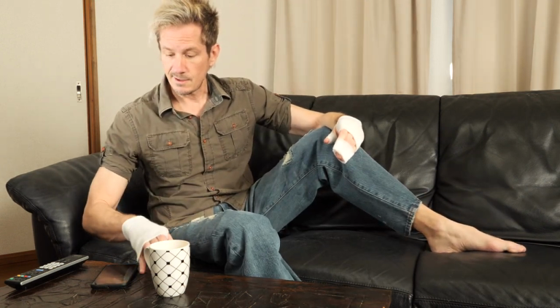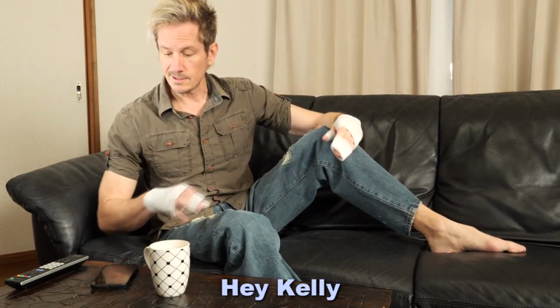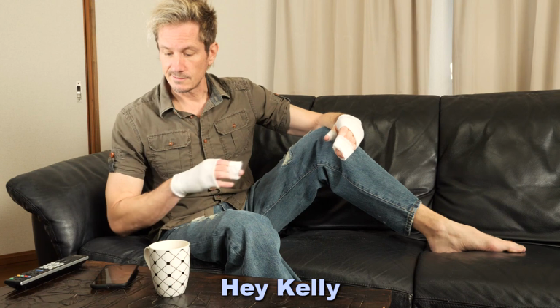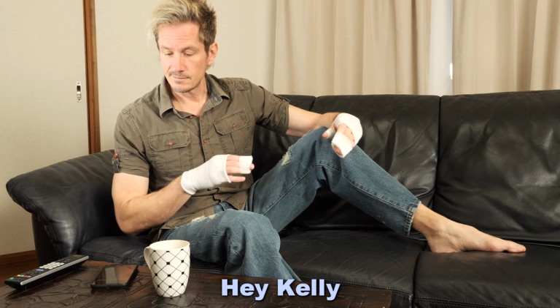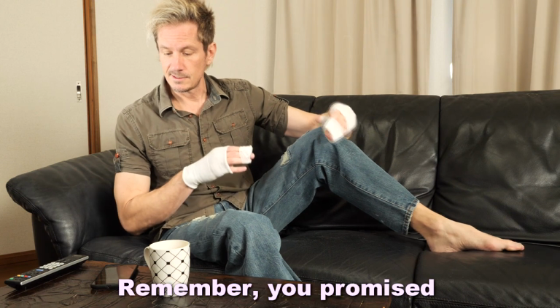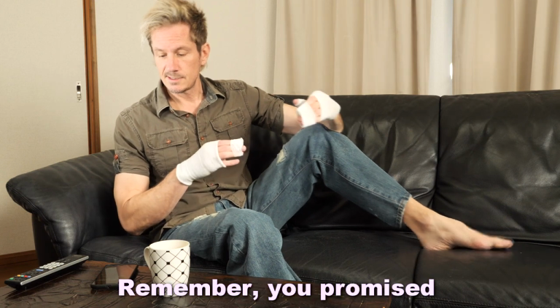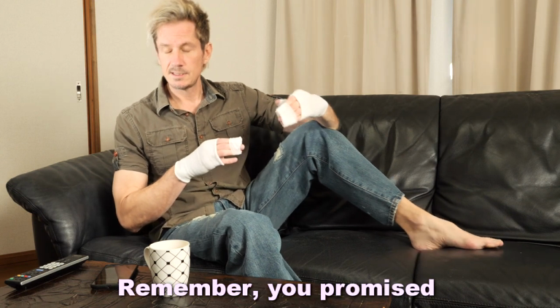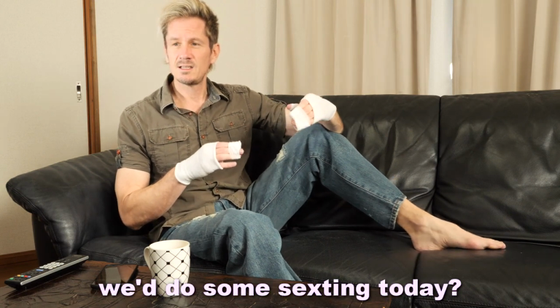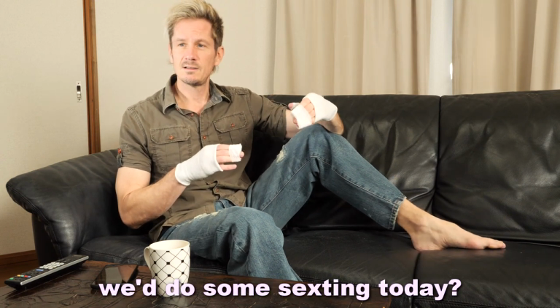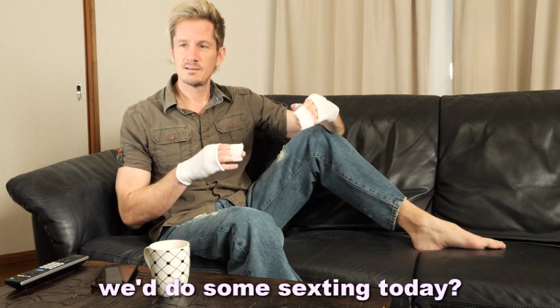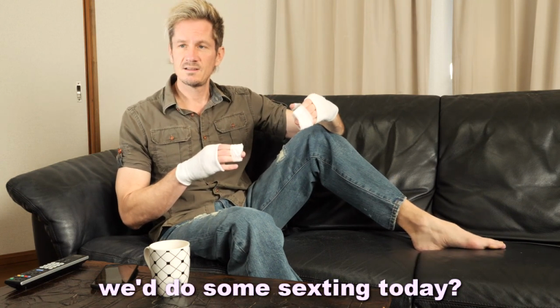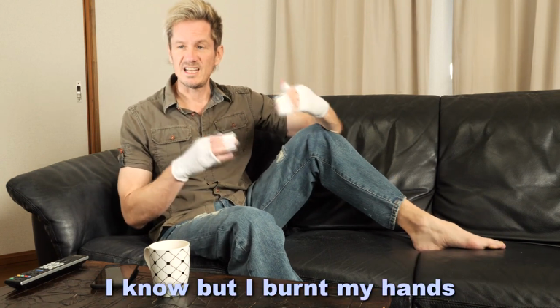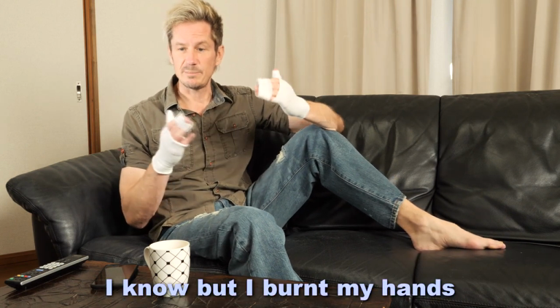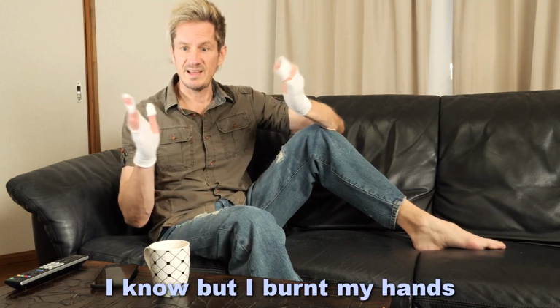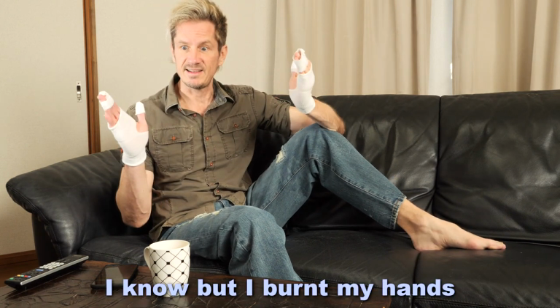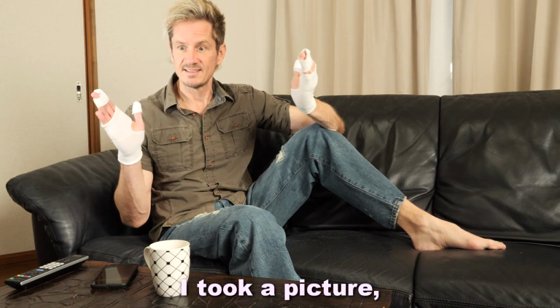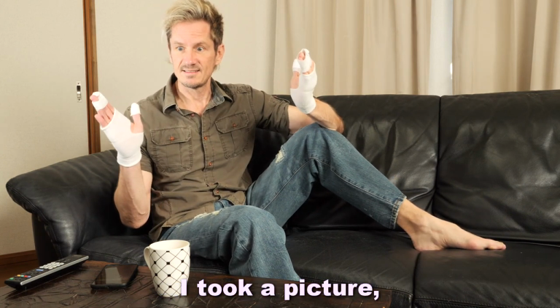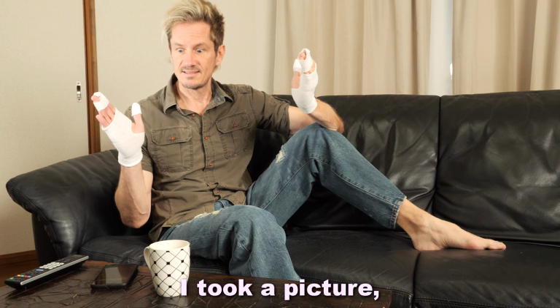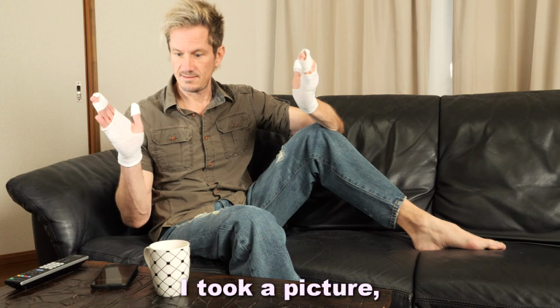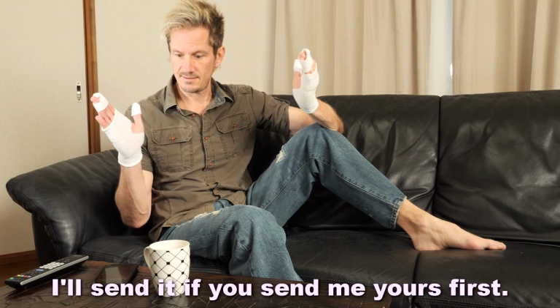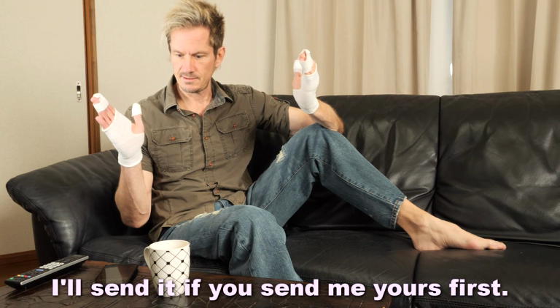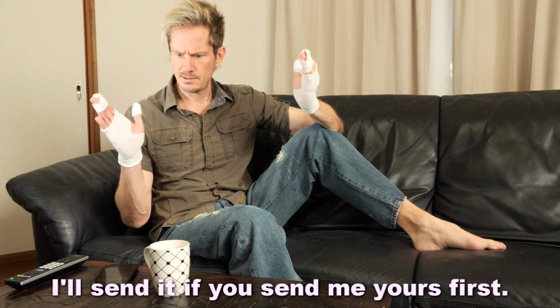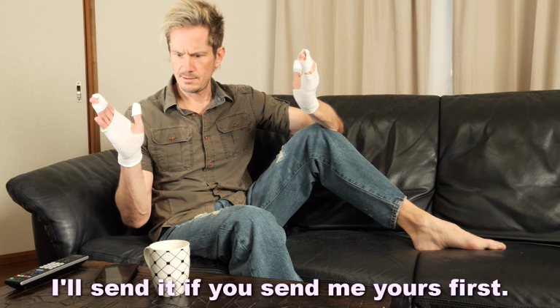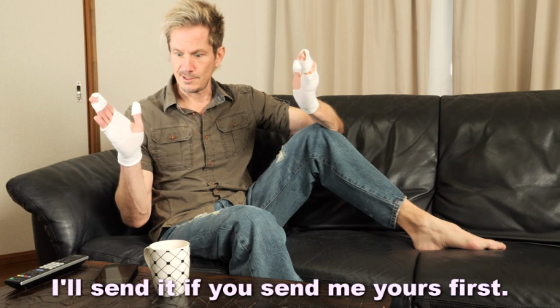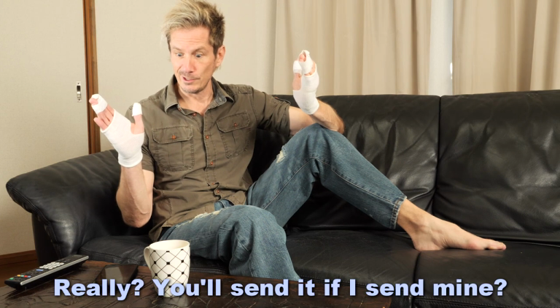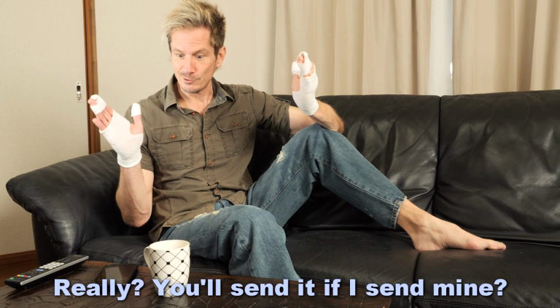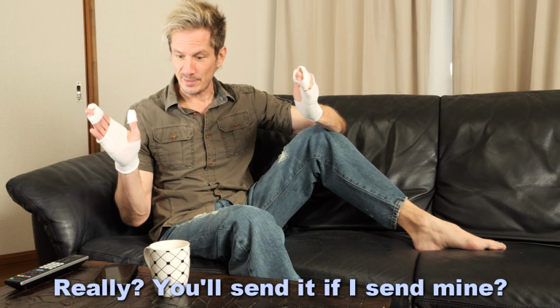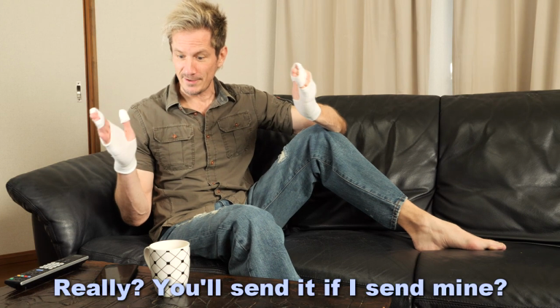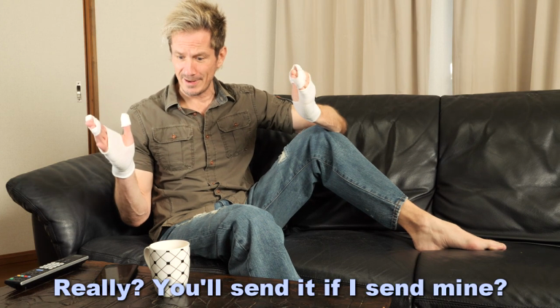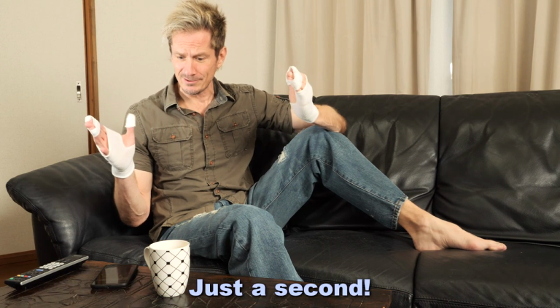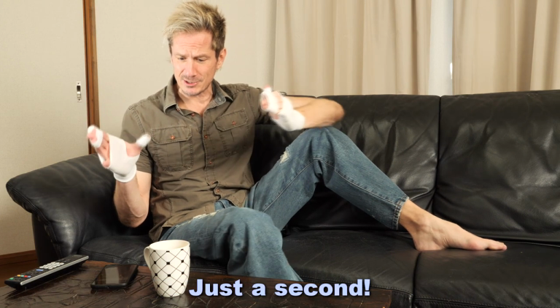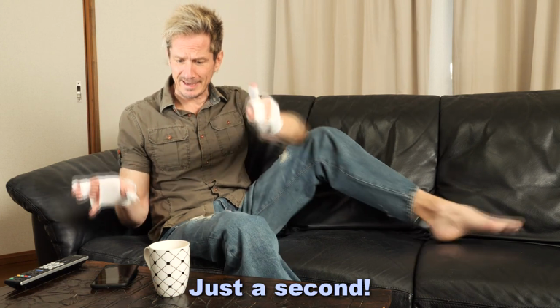Hey Kelly! Remember you promised me we'd do some sexting today? I know, but I burnt my hands. I took a picture. I'll send it if you send me yours first. Really? You took a picture — if I send mine? Okay, just a second.